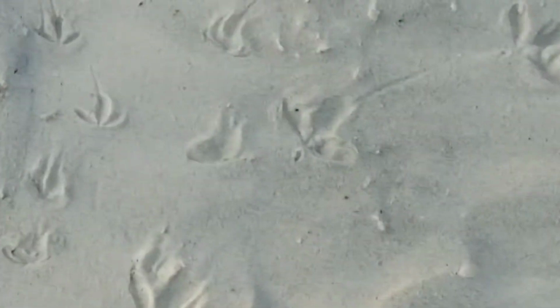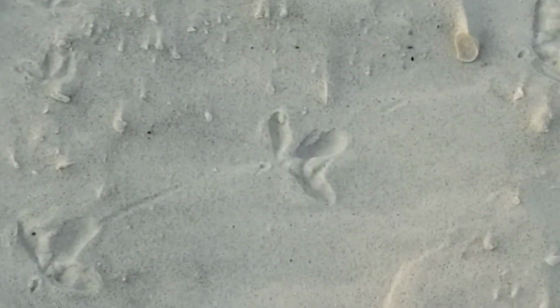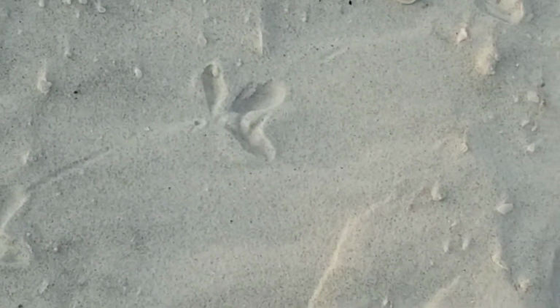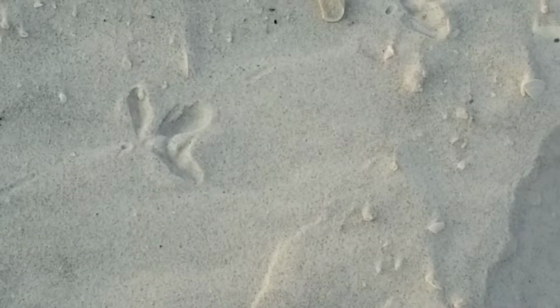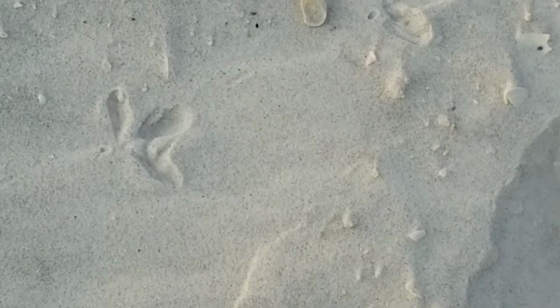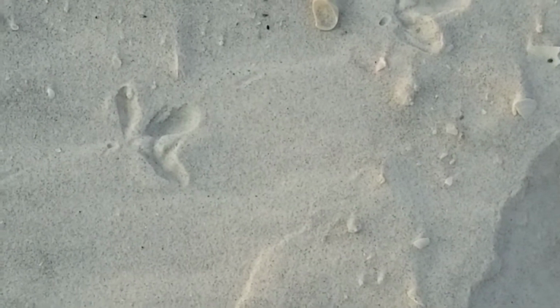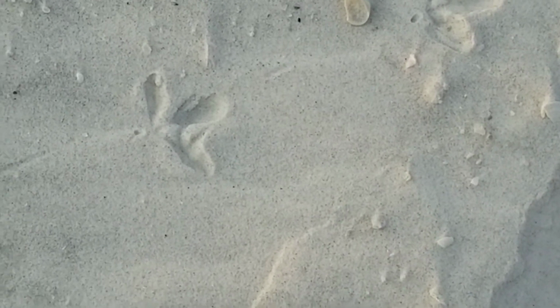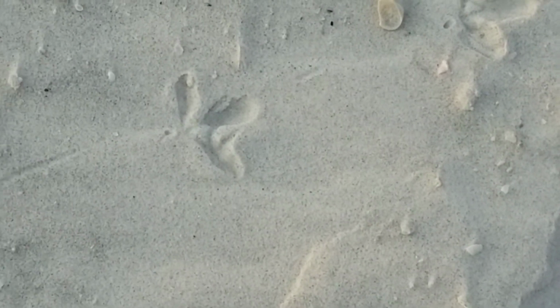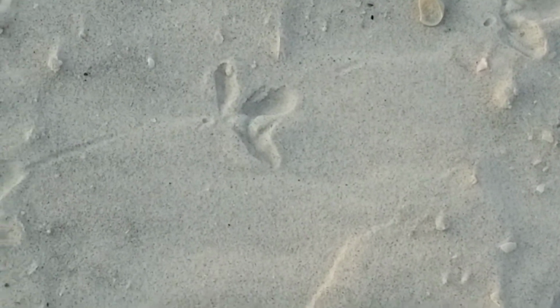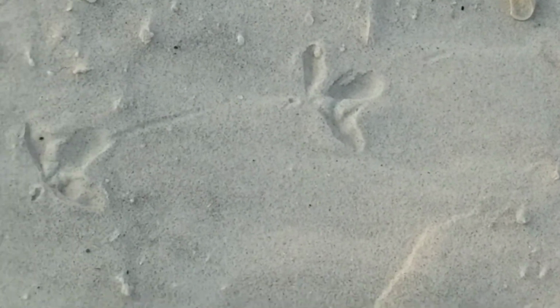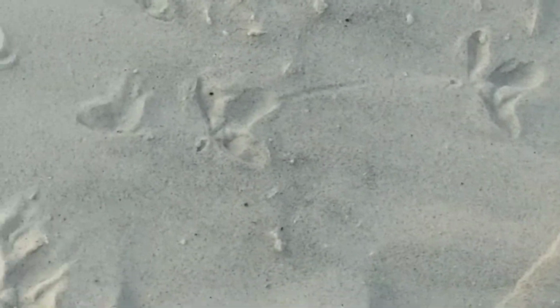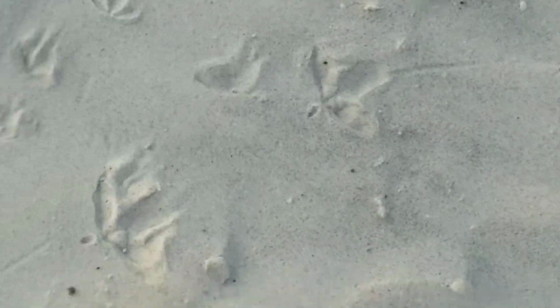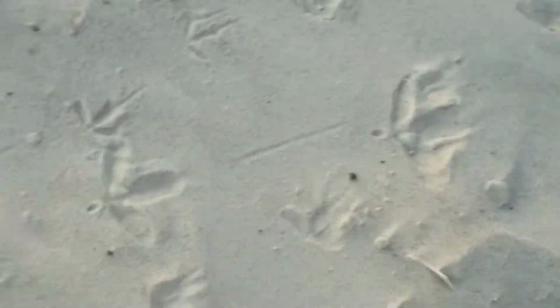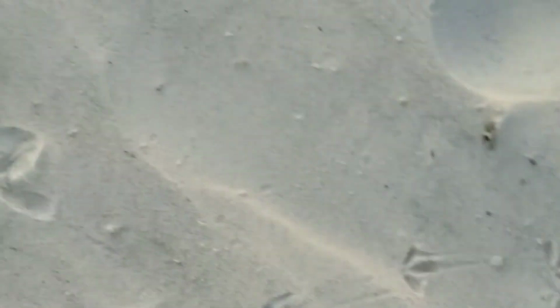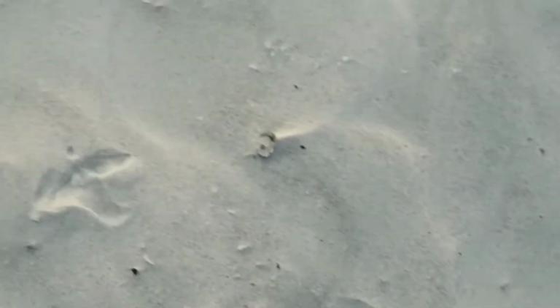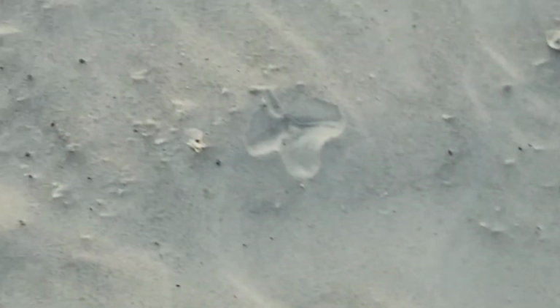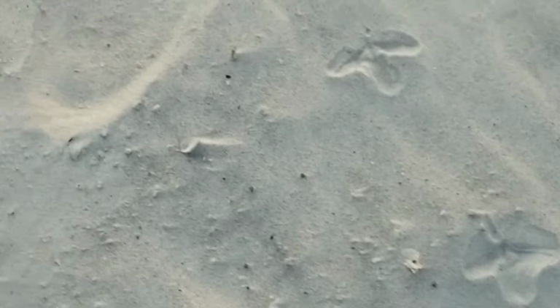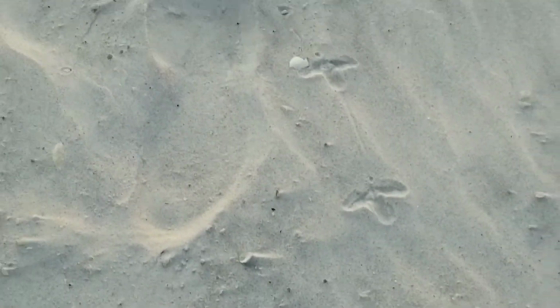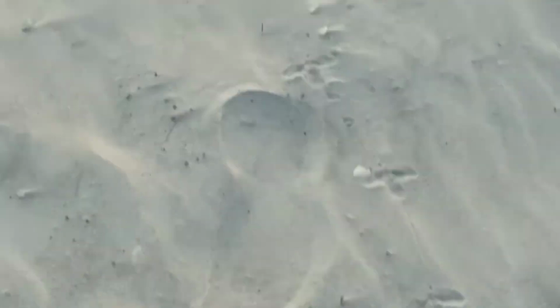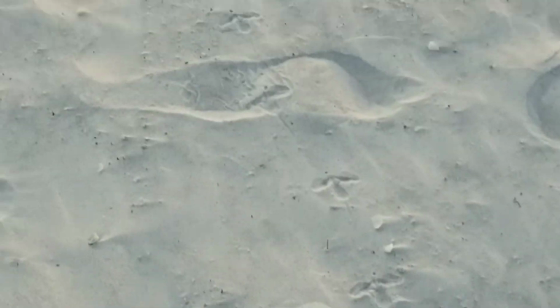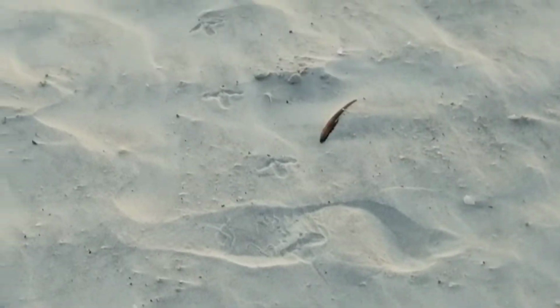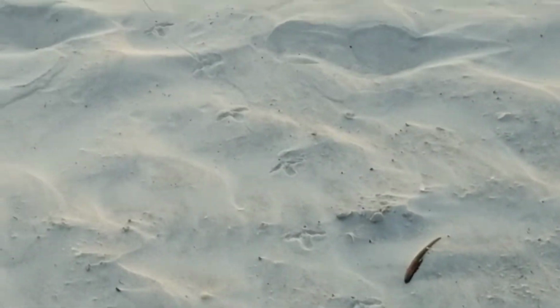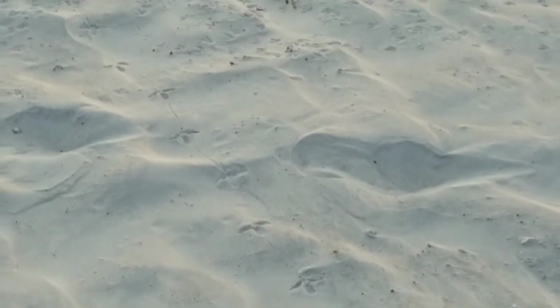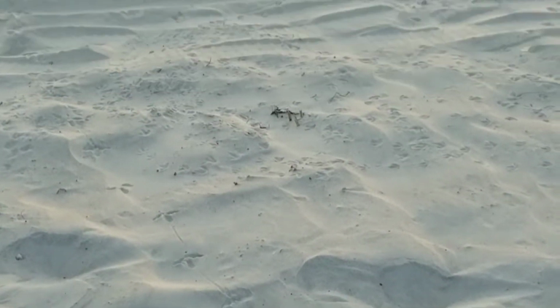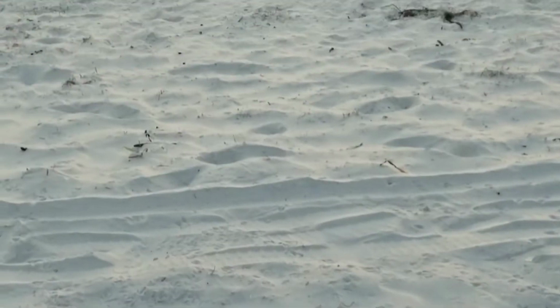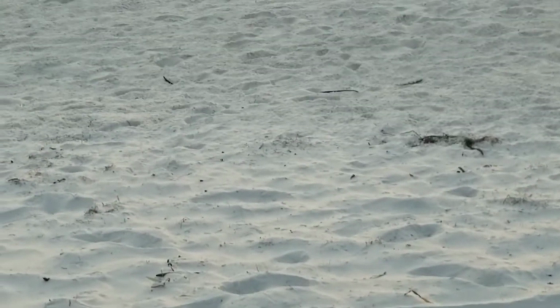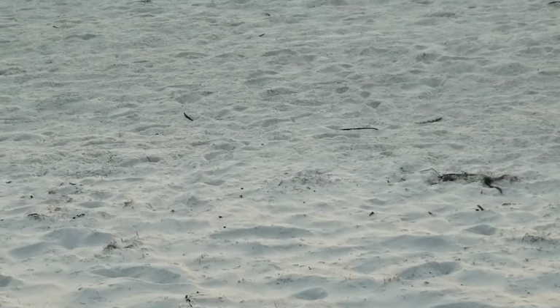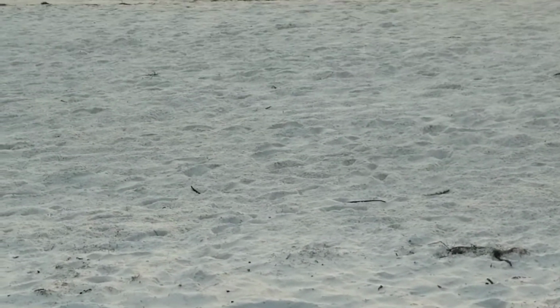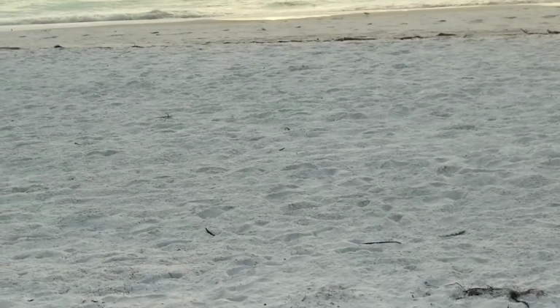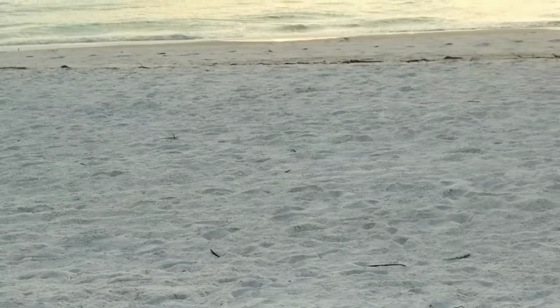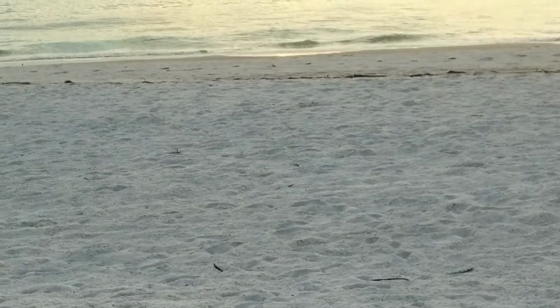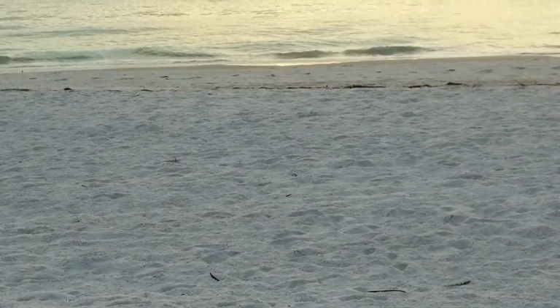Little turtle tracks, we think heading toward the ocean — right out to the sea, hopefully when the seagulls weren't around.